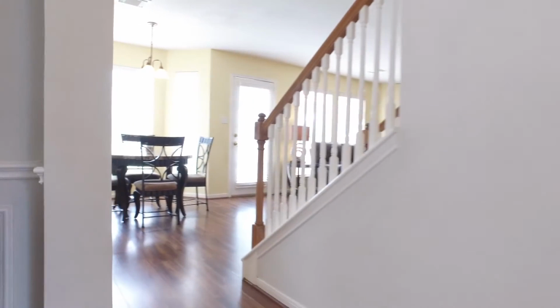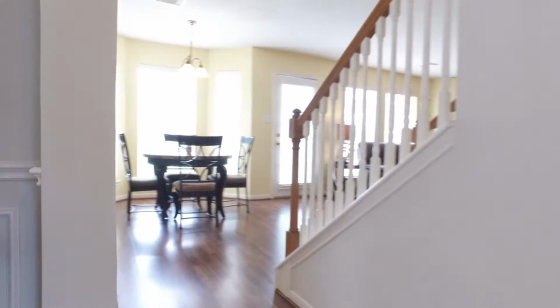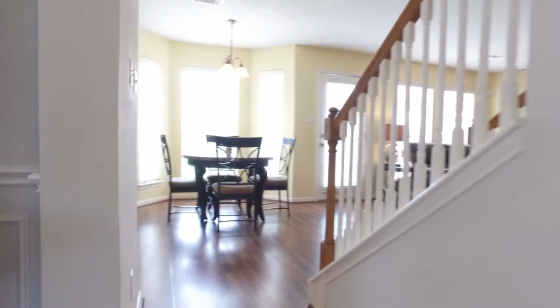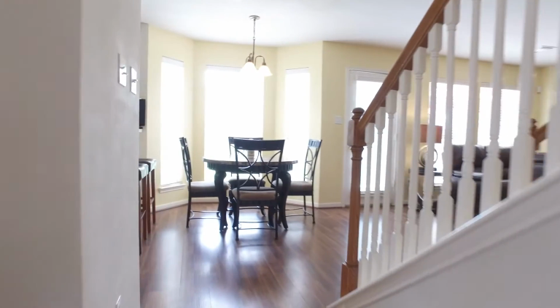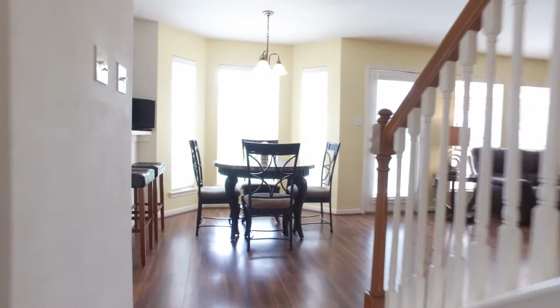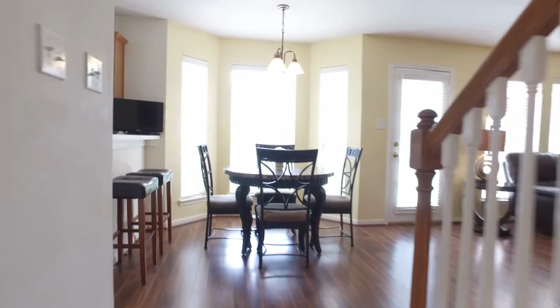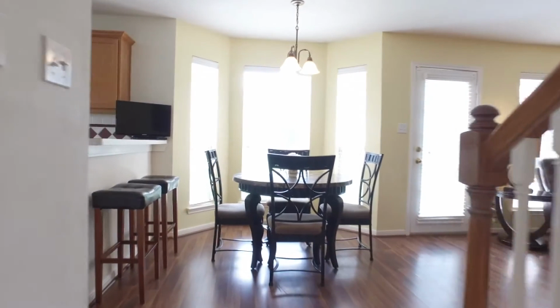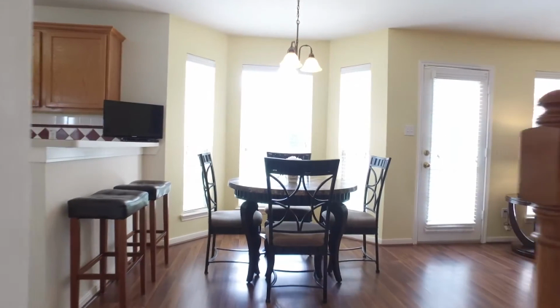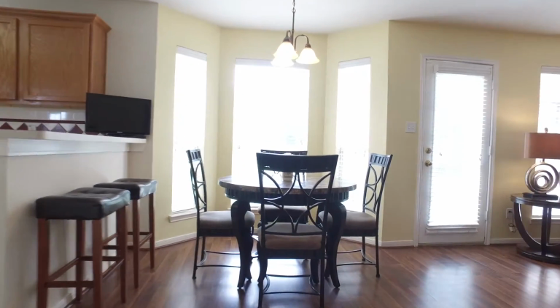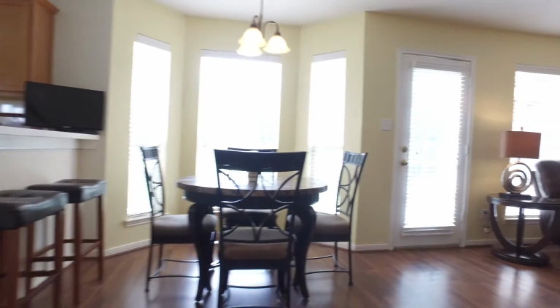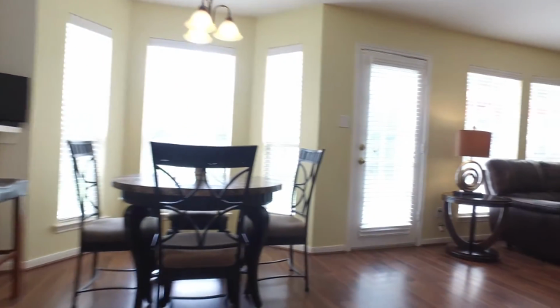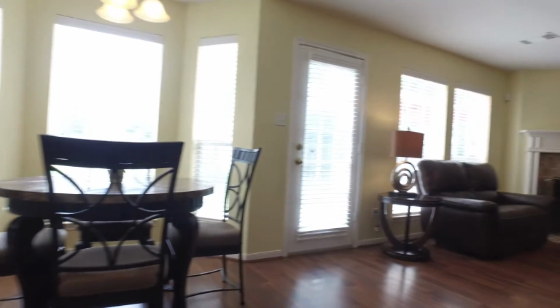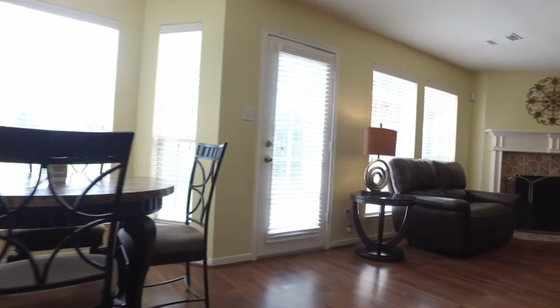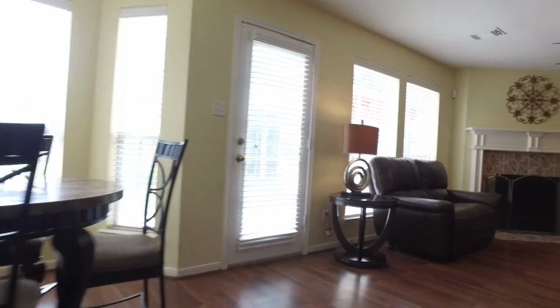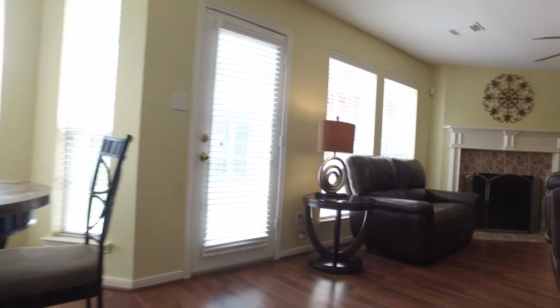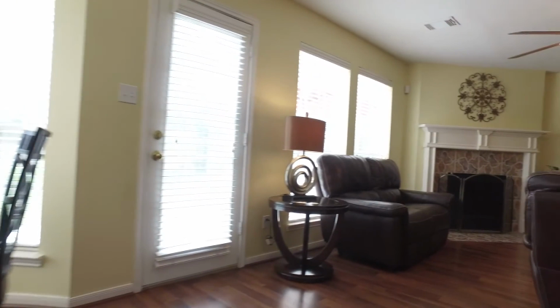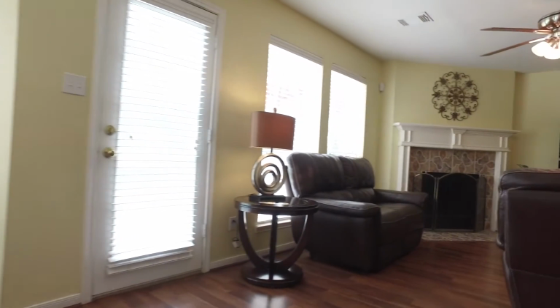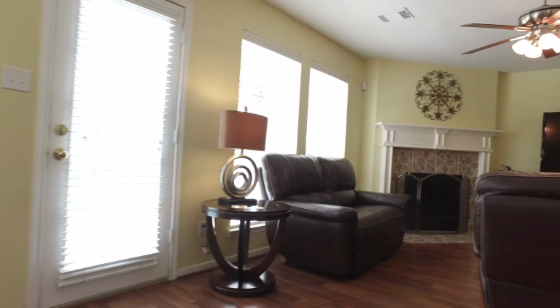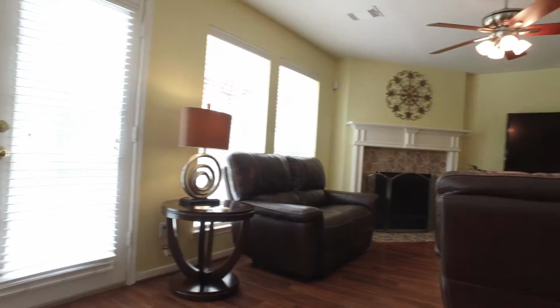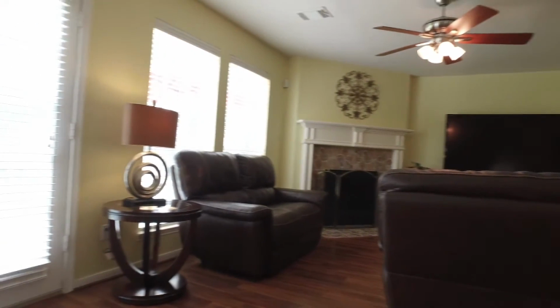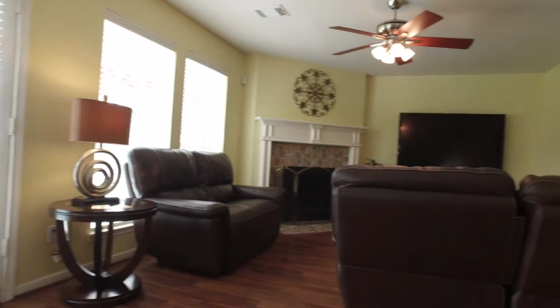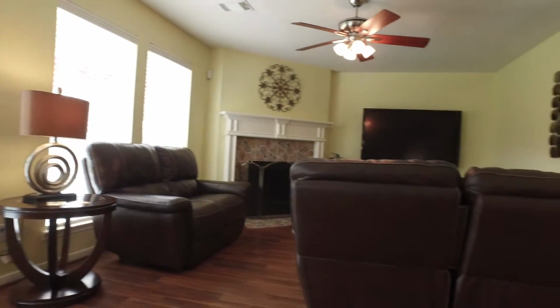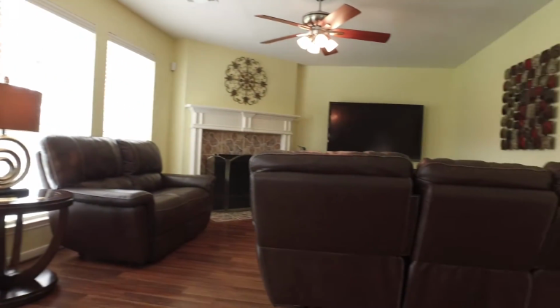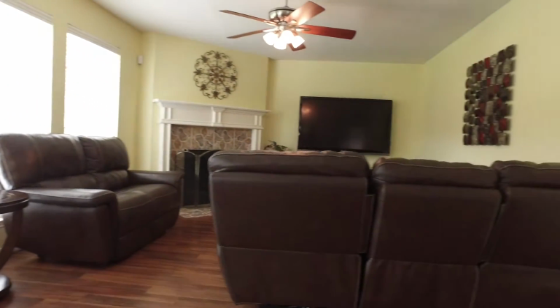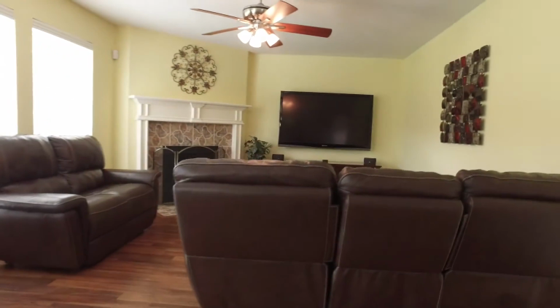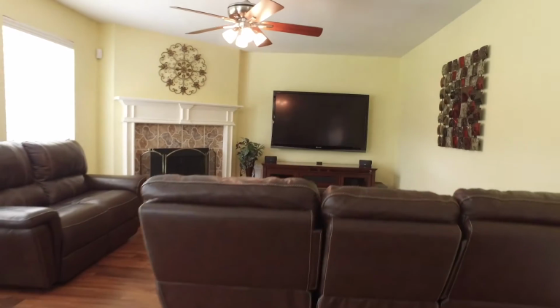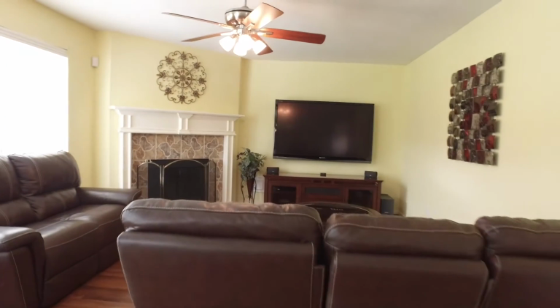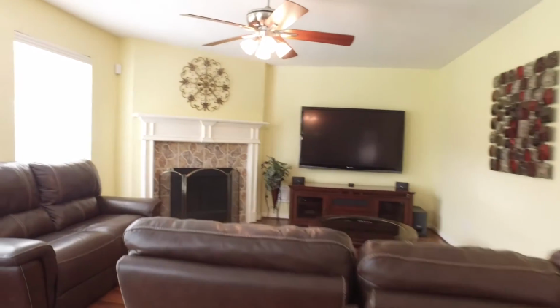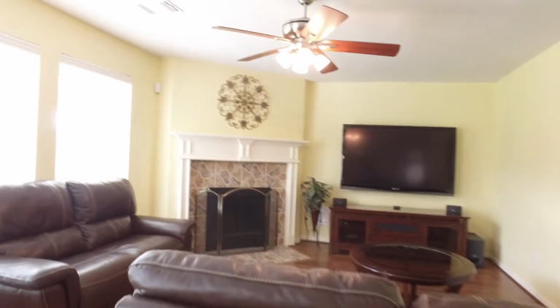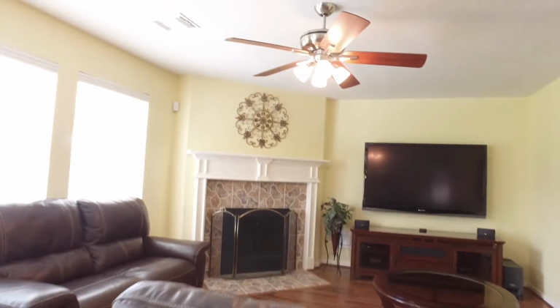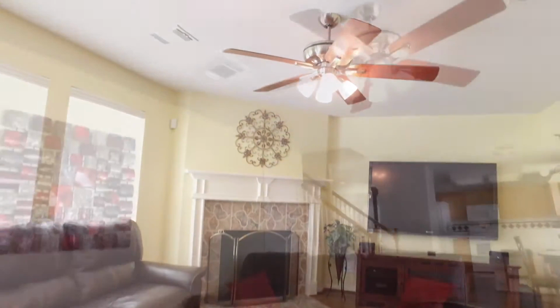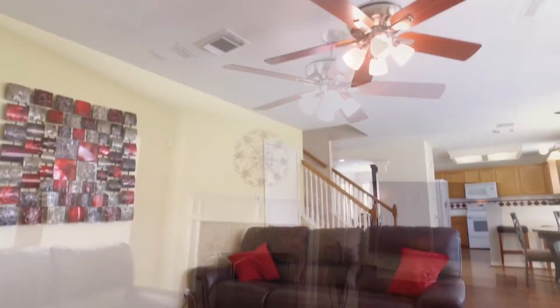The gorgeous family room has a fireplace and plenty of space for your furniture. Notice all the natural light, the beautiful flooring, the ceiling fan, and the bright paint palette that welcomes you into this room.